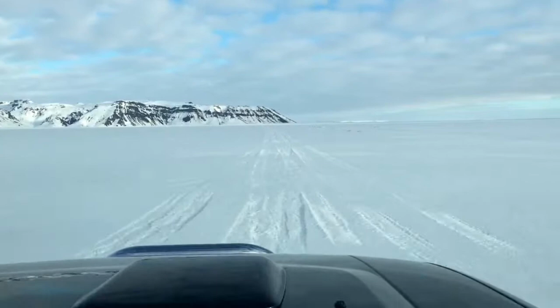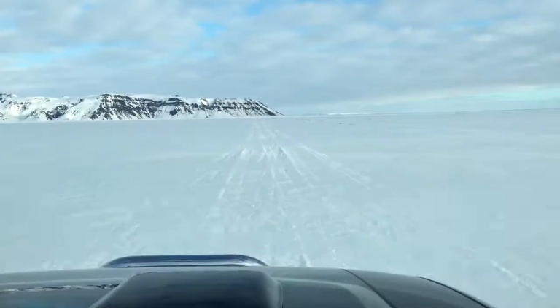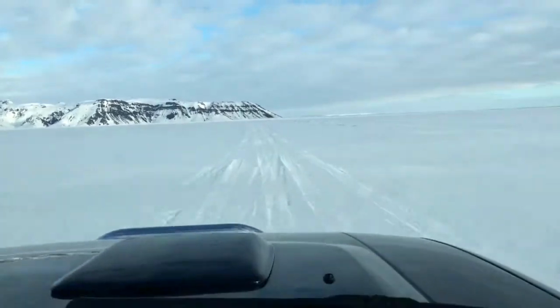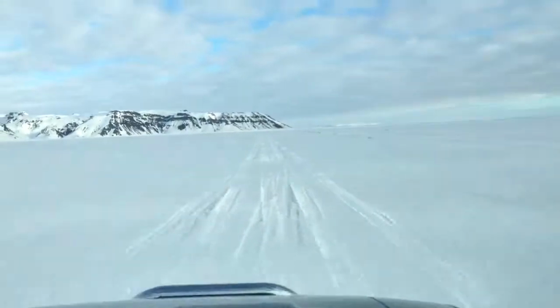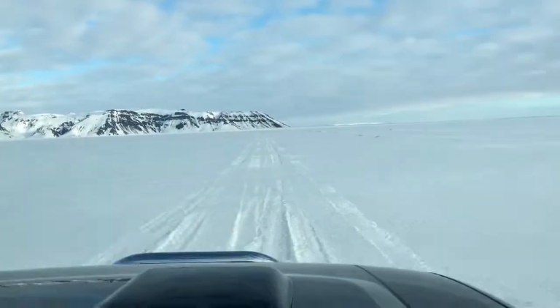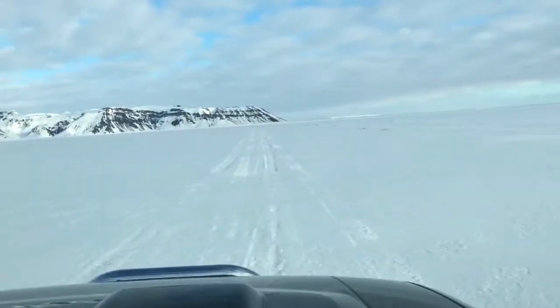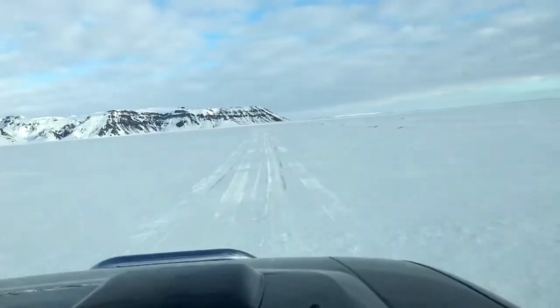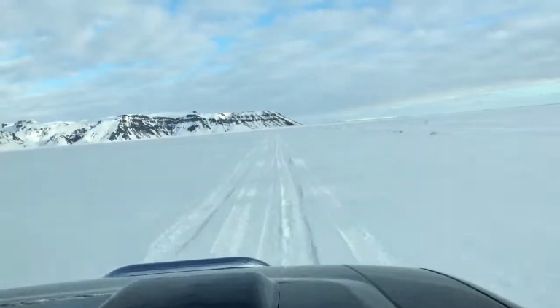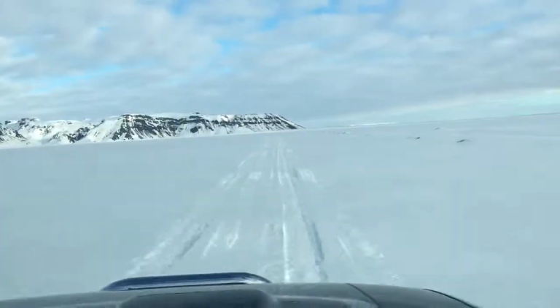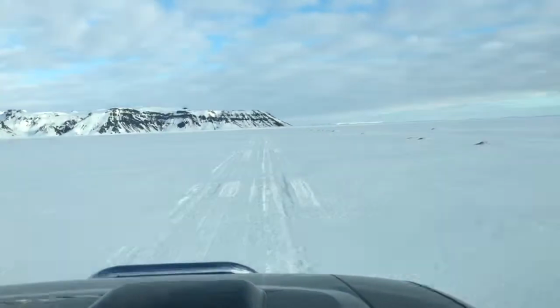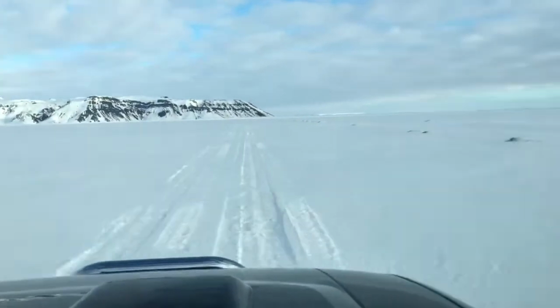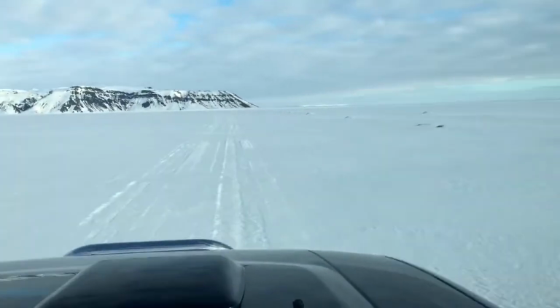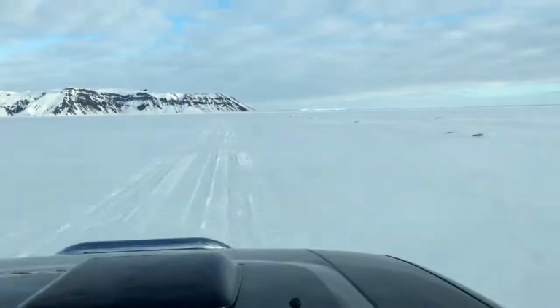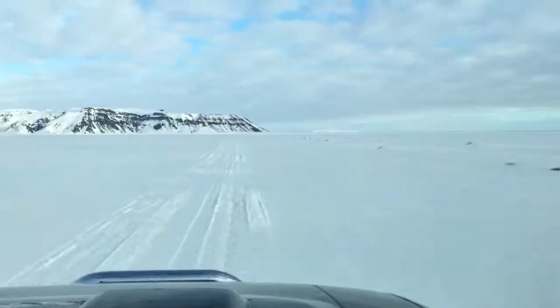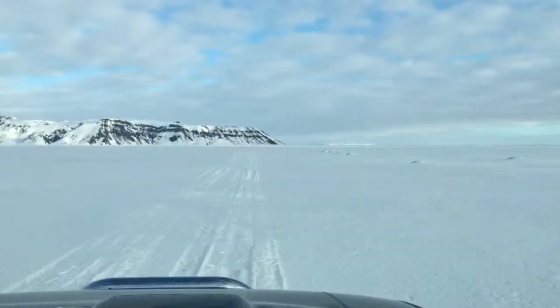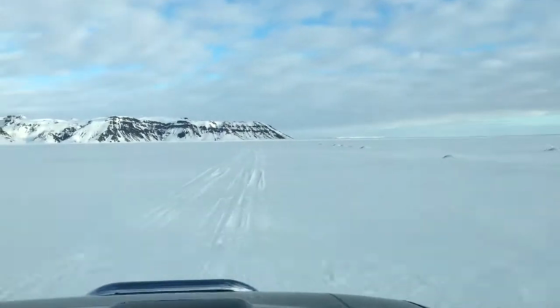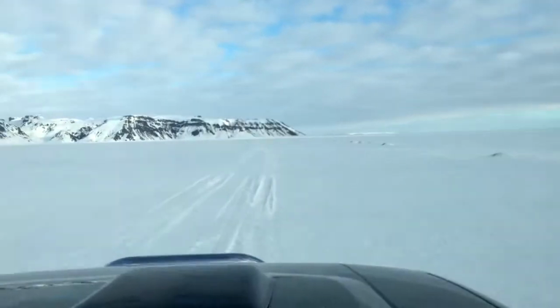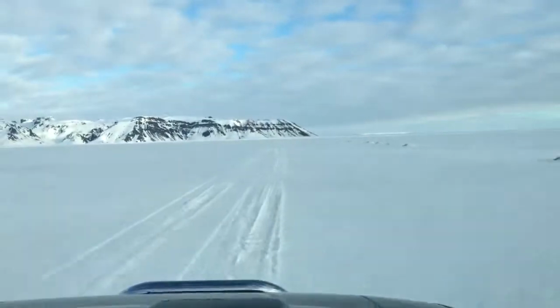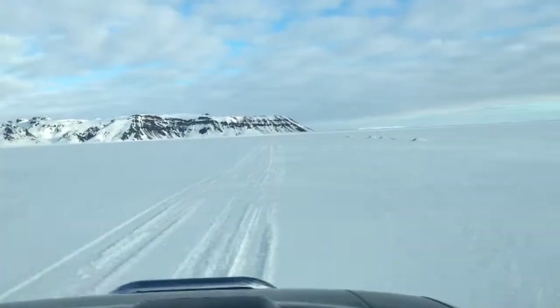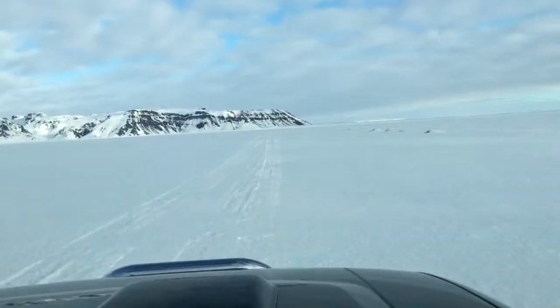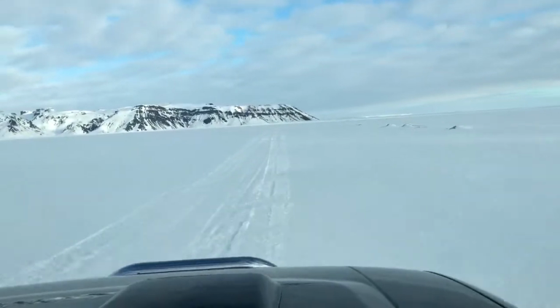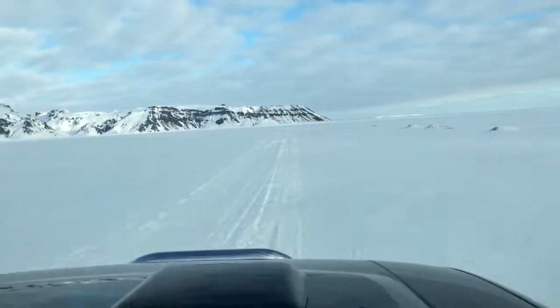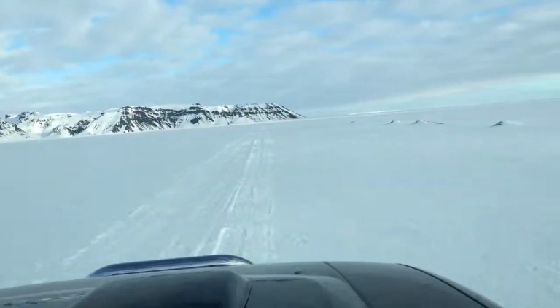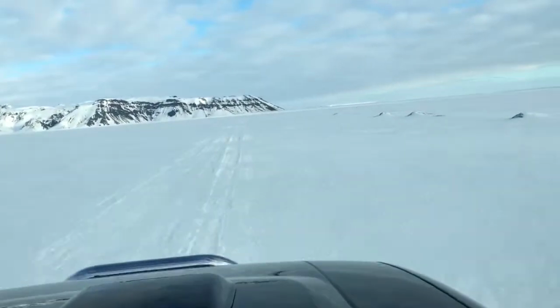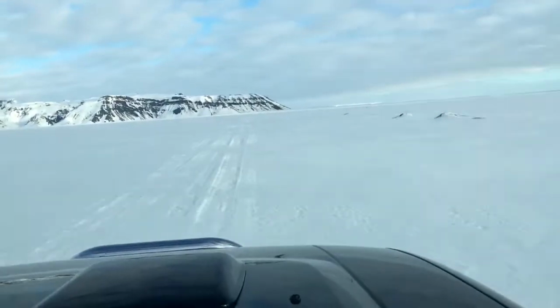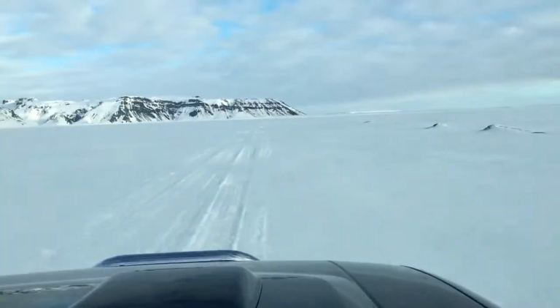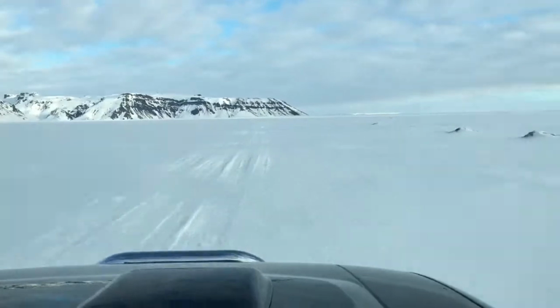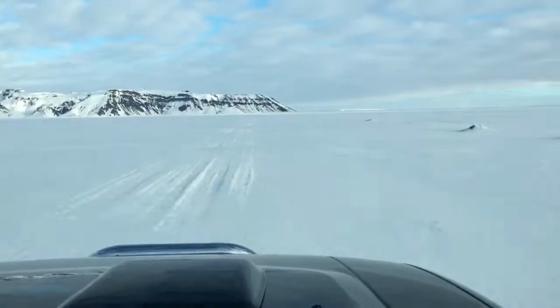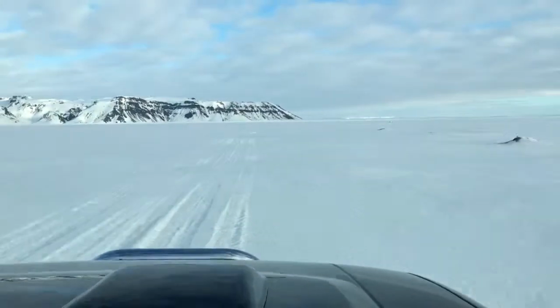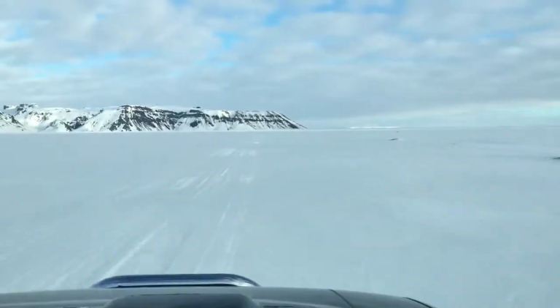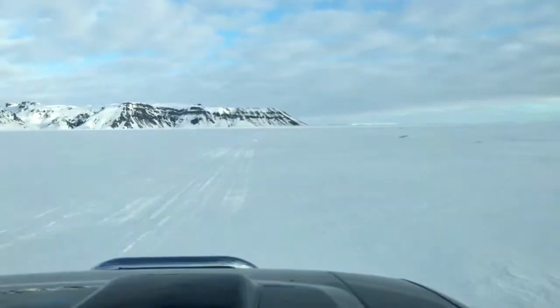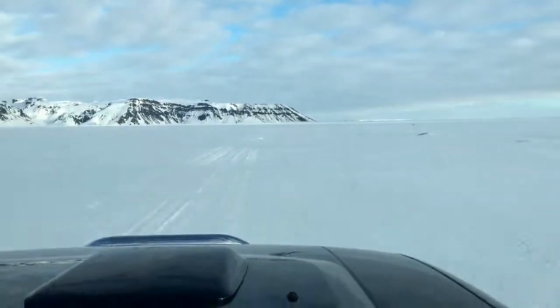Now you know what highway we are driving on. We are now going through a floor area - it's black desert basically, summertime.